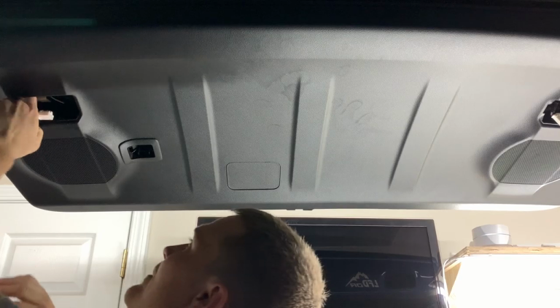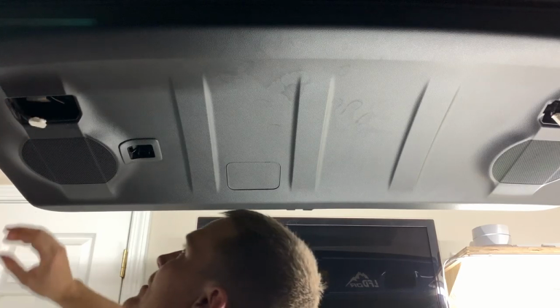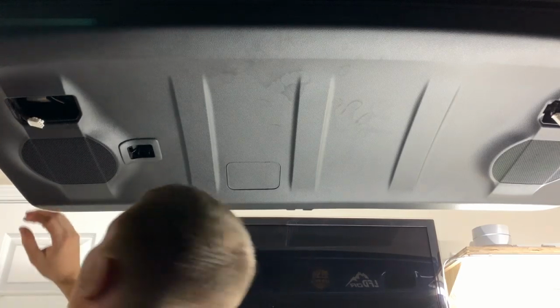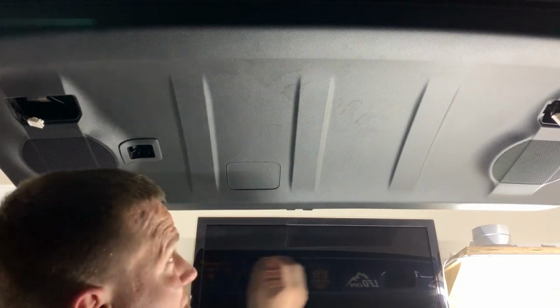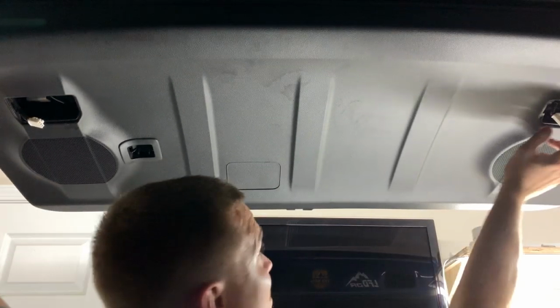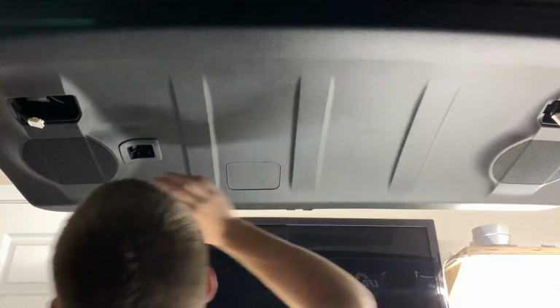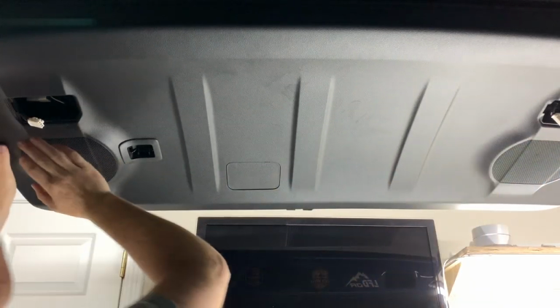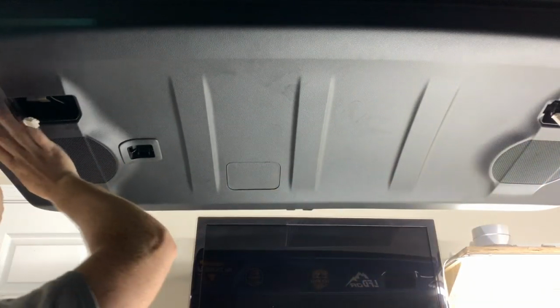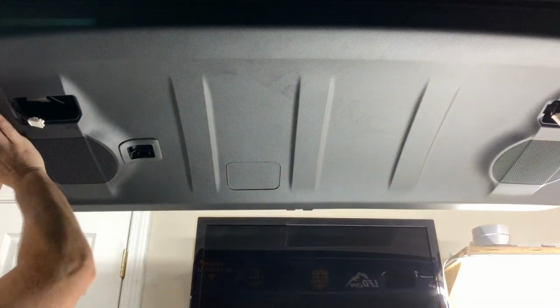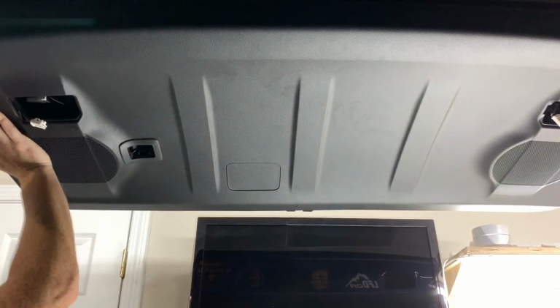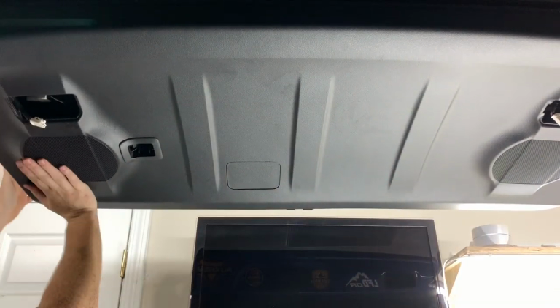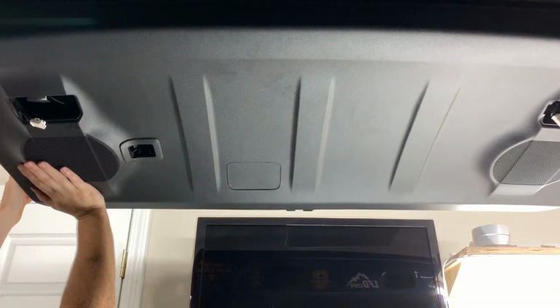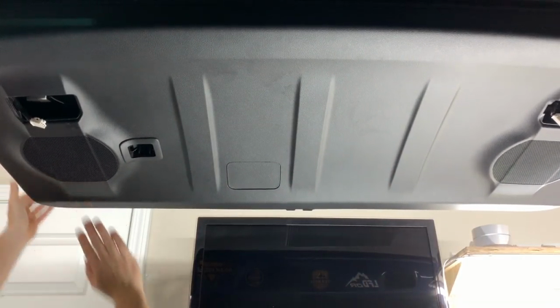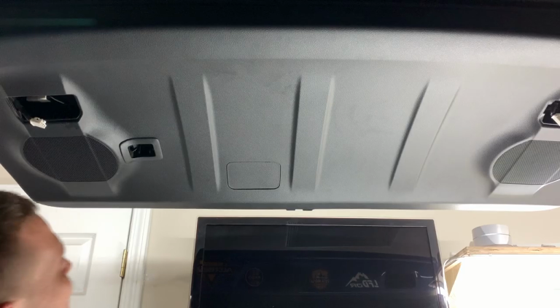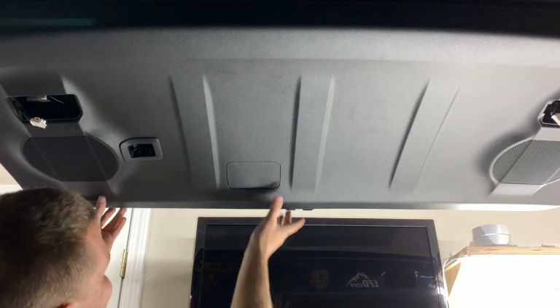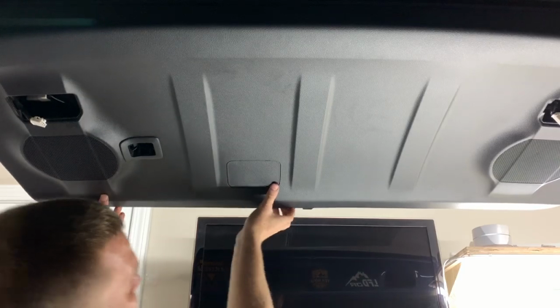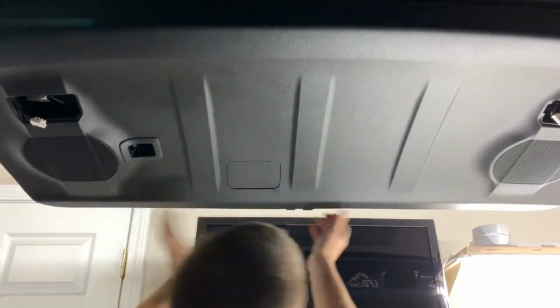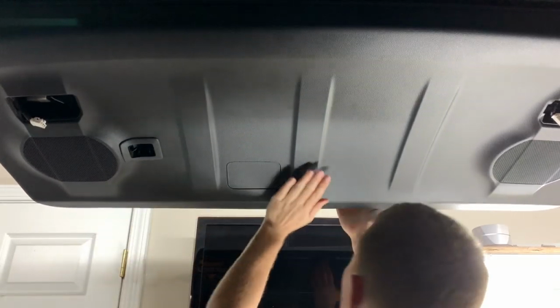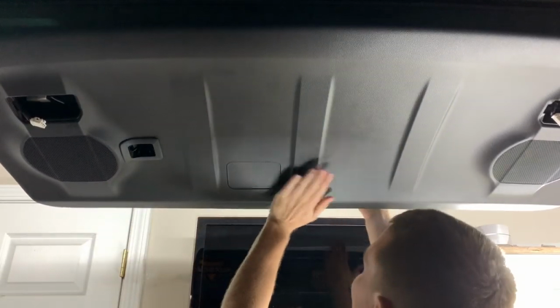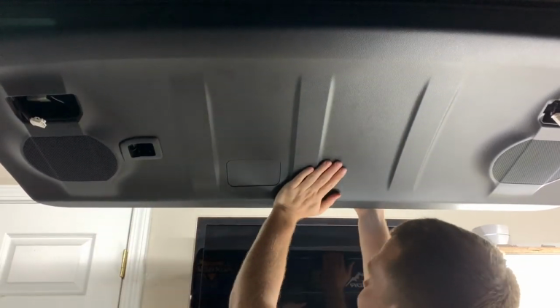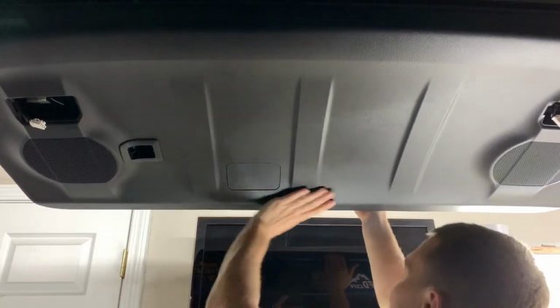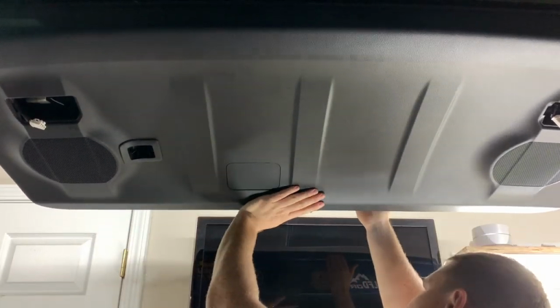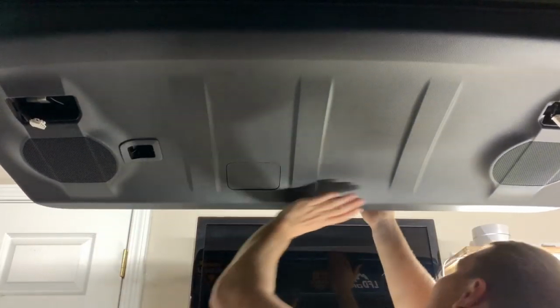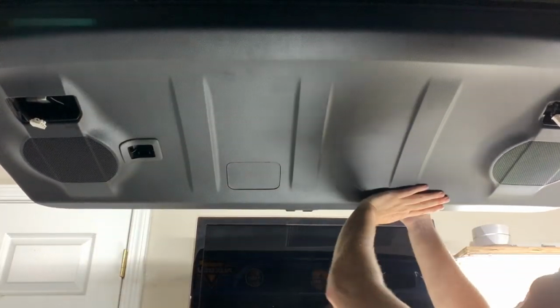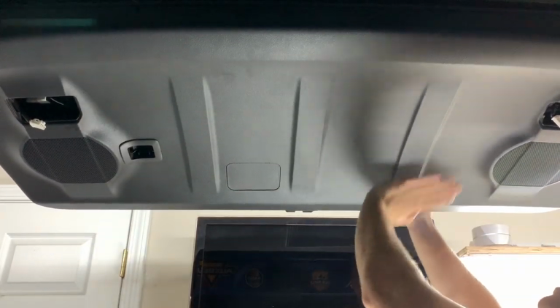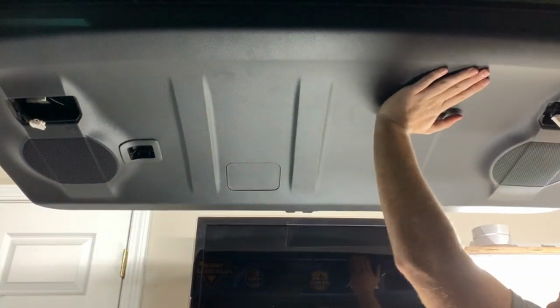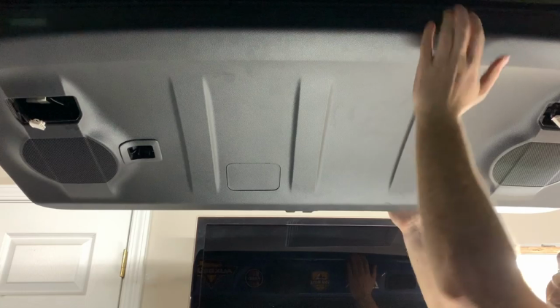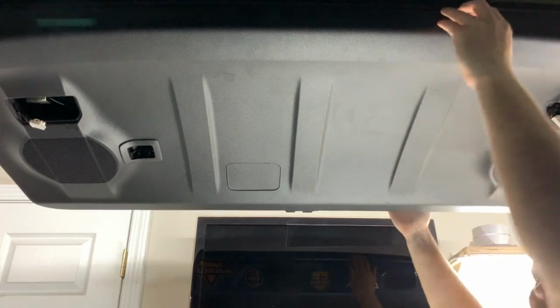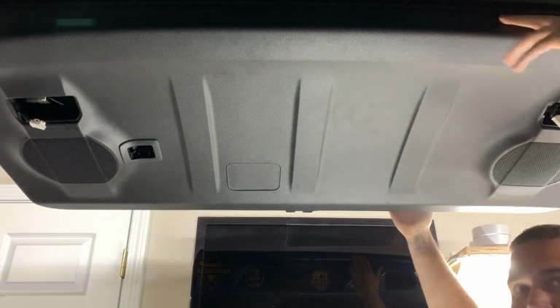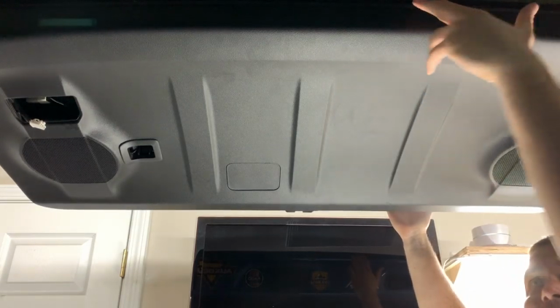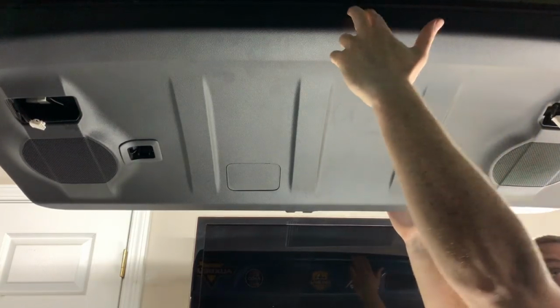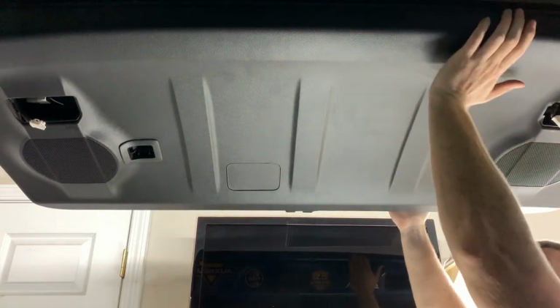Make sure you have all your harnesses out. That was so easy — oh my gosh, thank god. Just make sure you're good up here, pop it in, and you're all done.